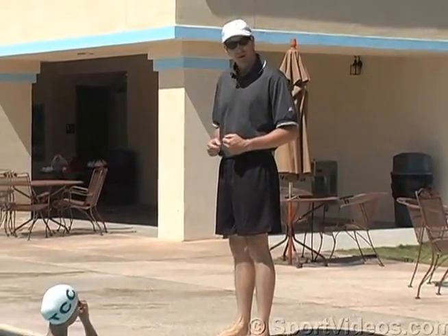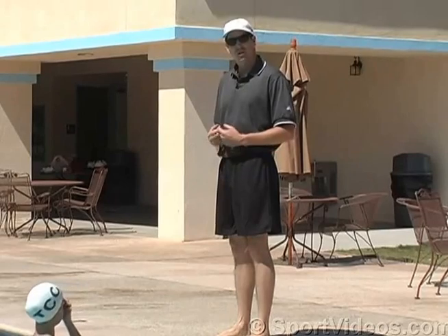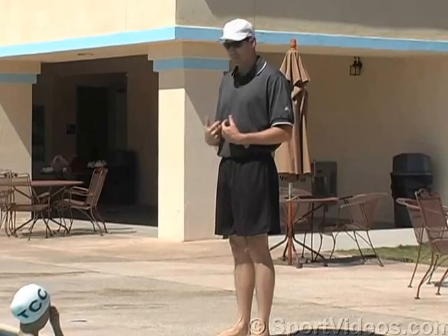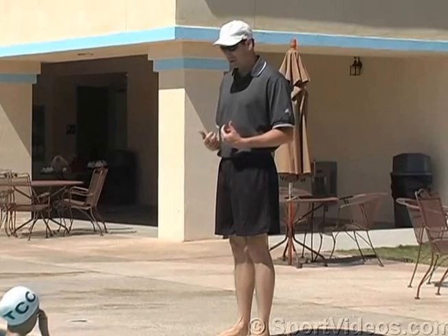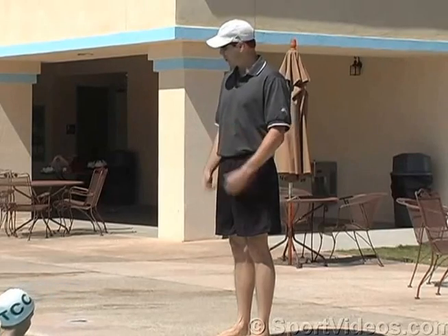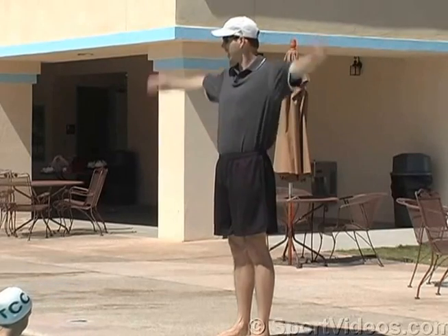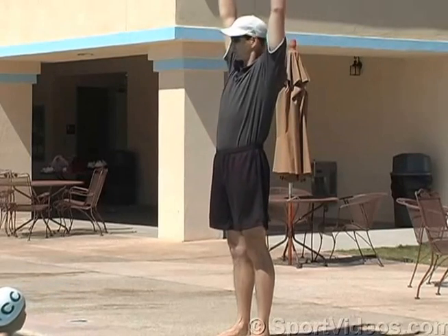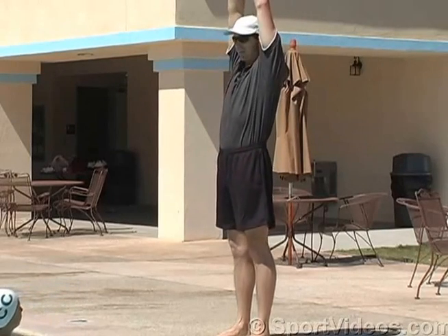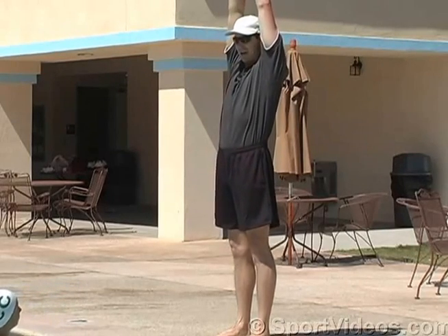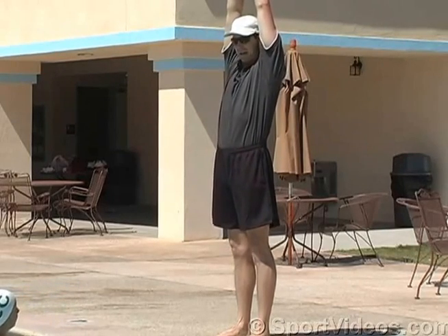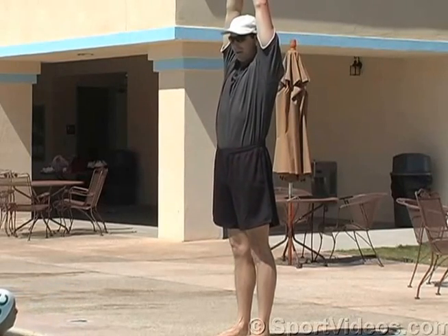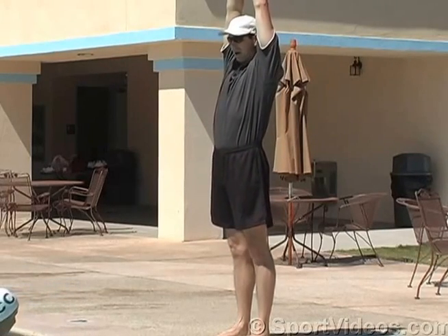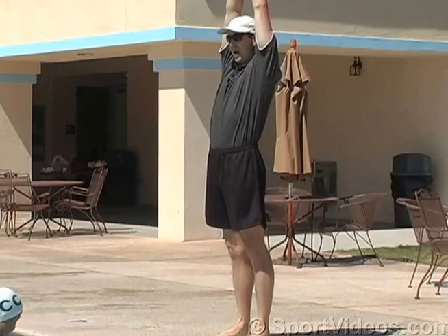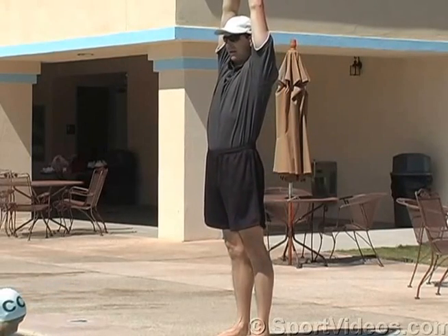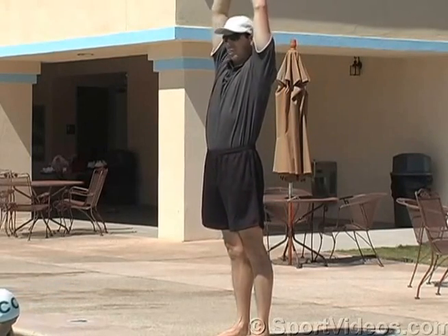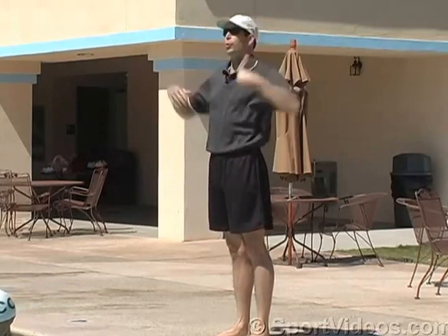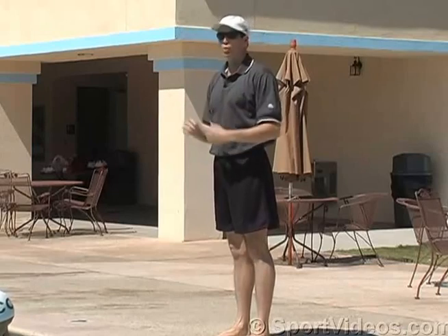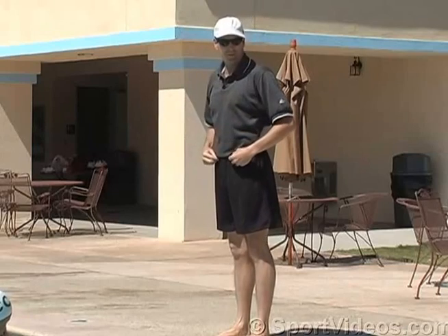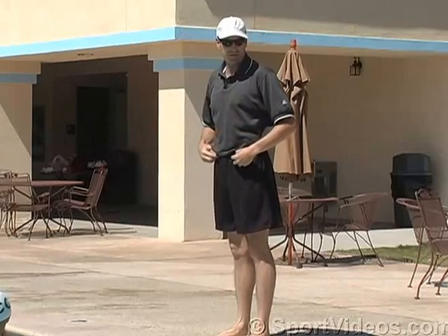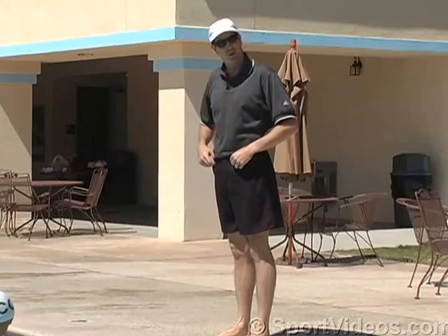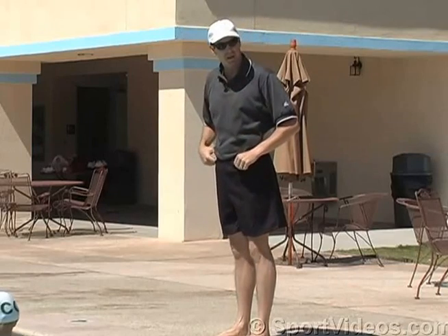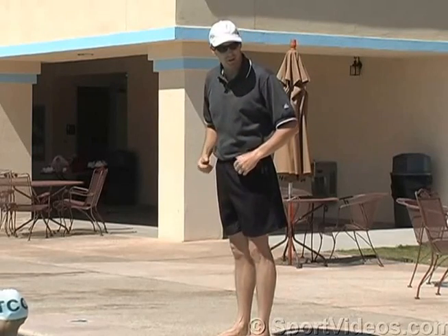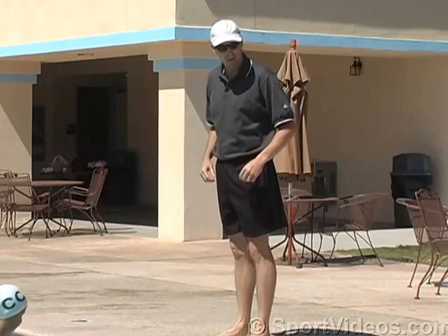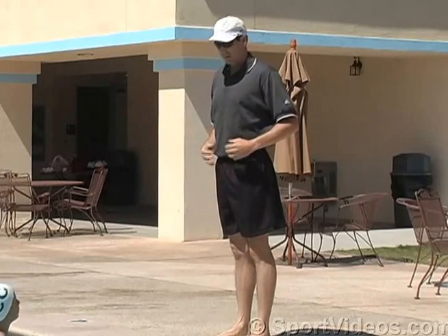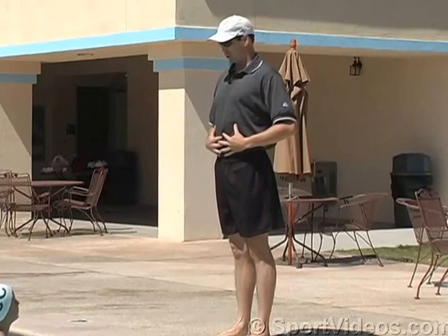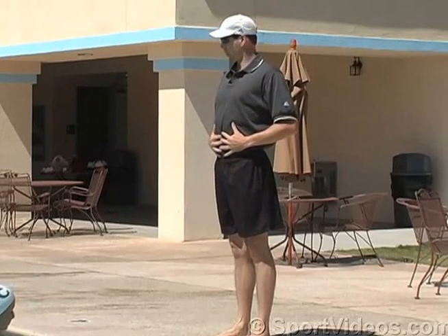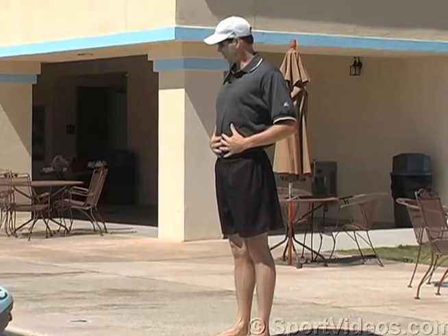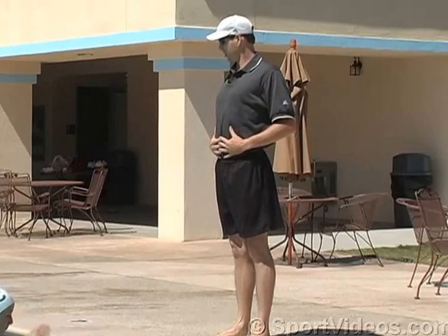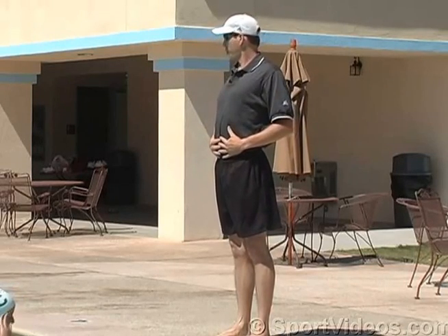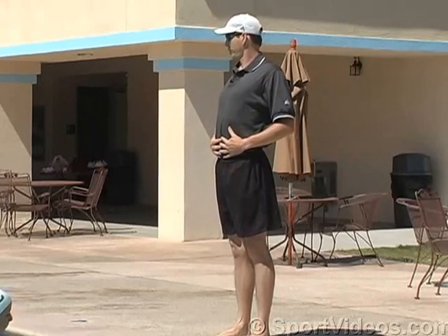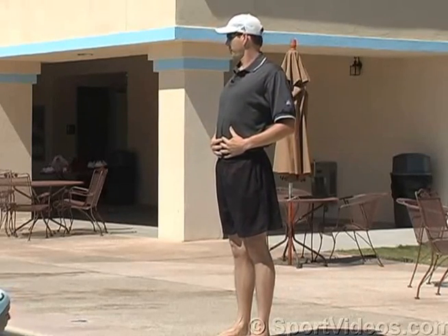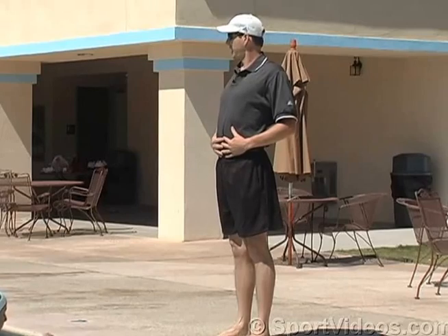As a backstroker you're going to do a lot of streamline kick on your back. We'll do 2 x 25s, streamline kick on our back. Make sure with your stomach muscles you hold your streamline real tight.